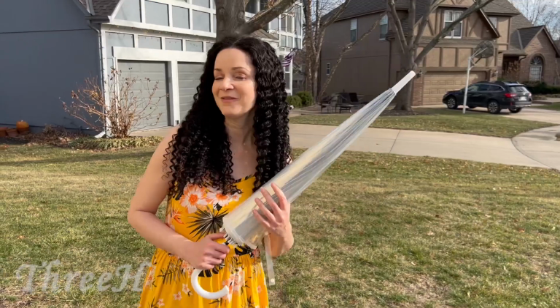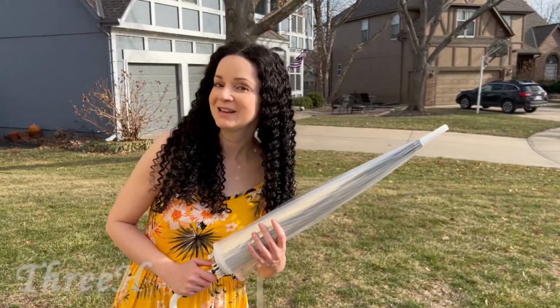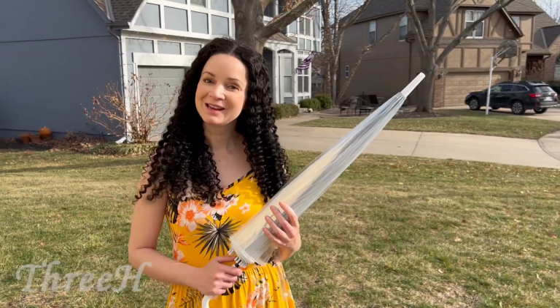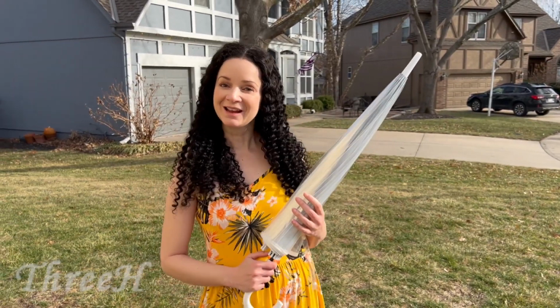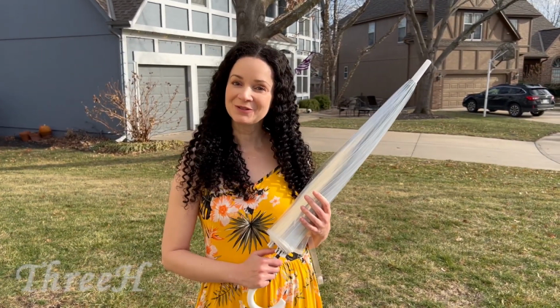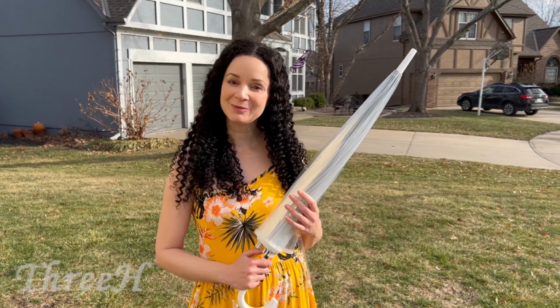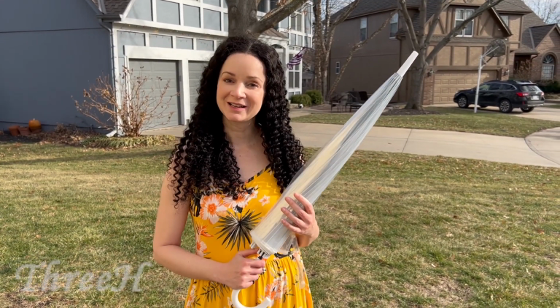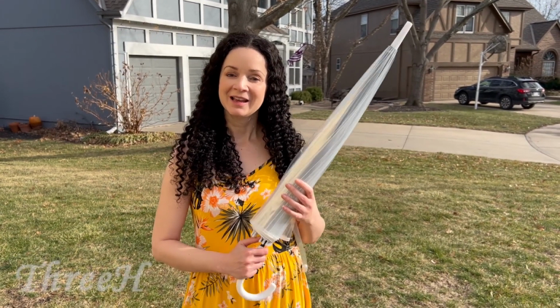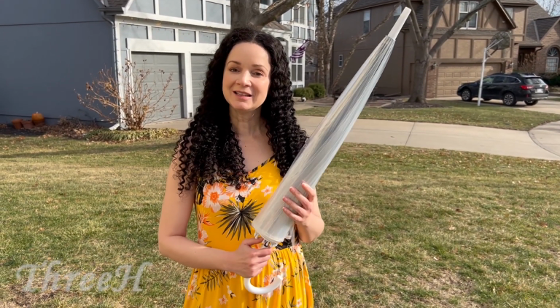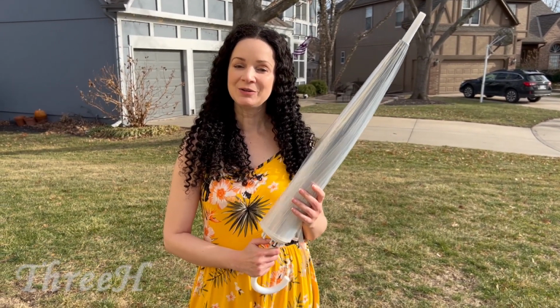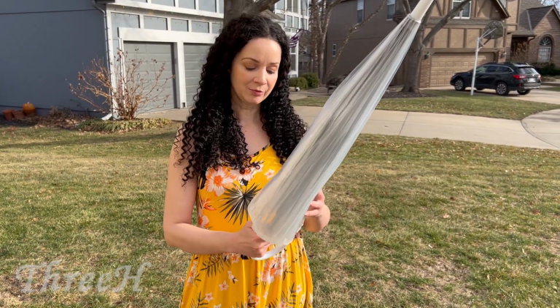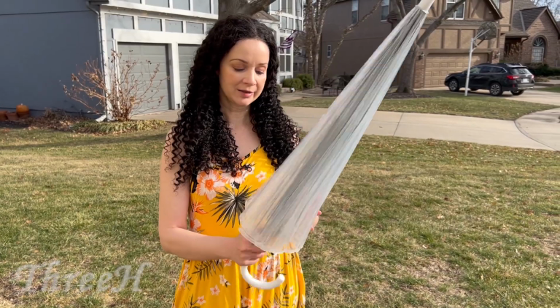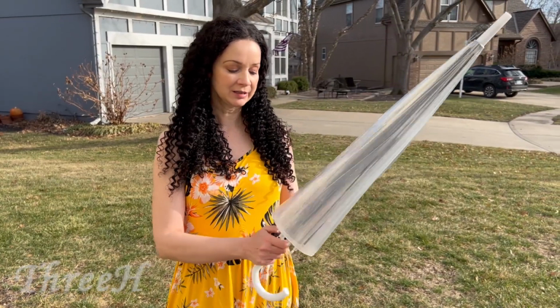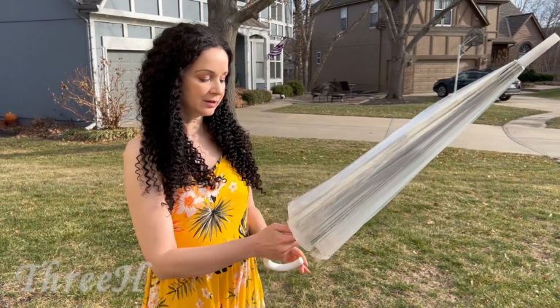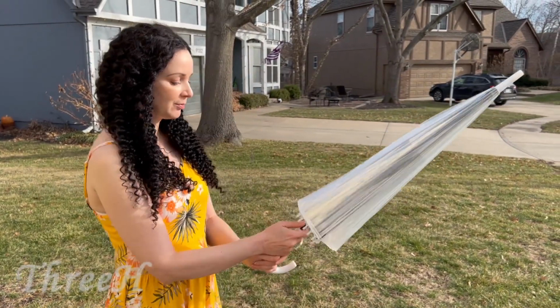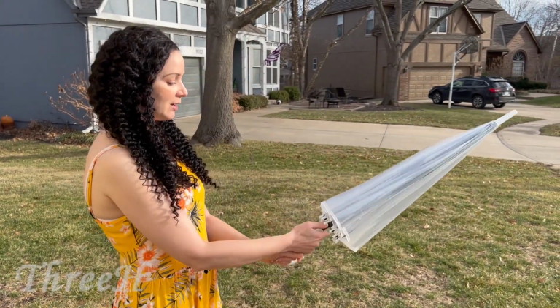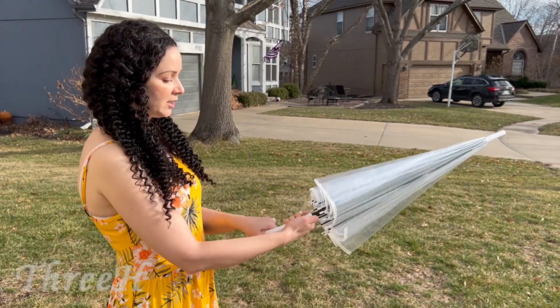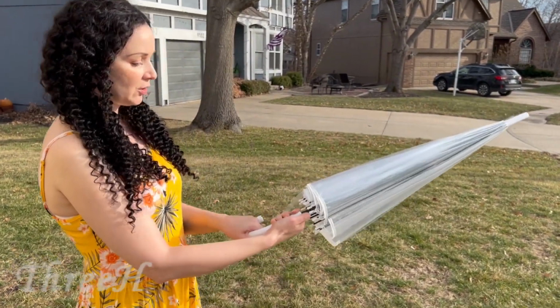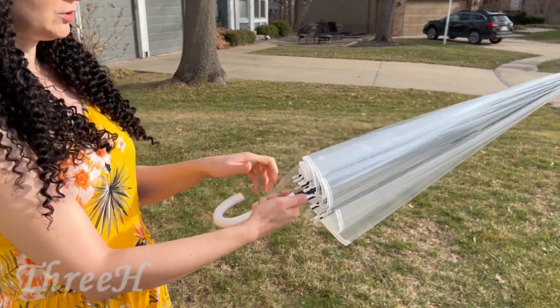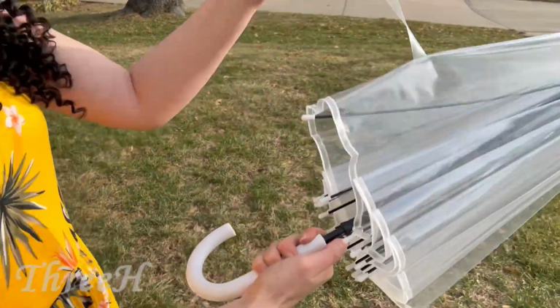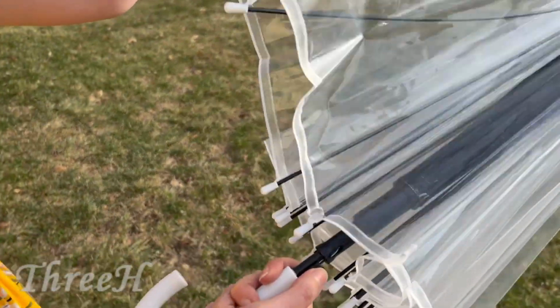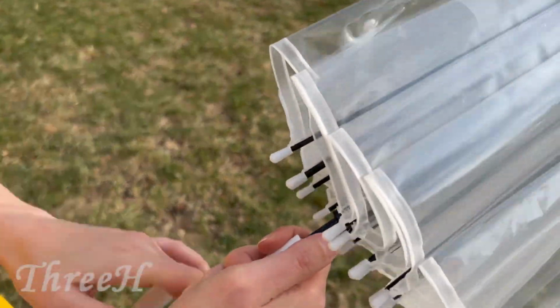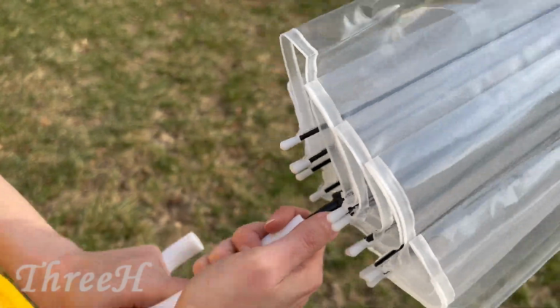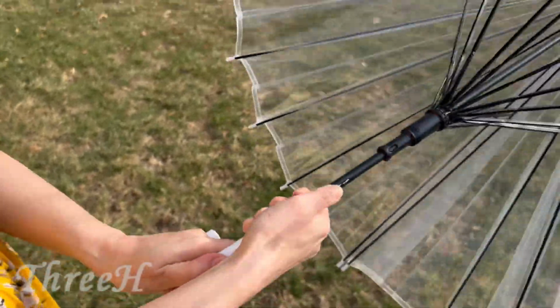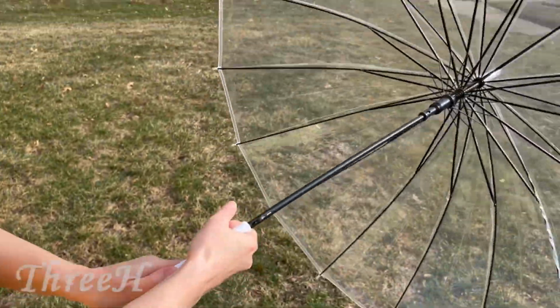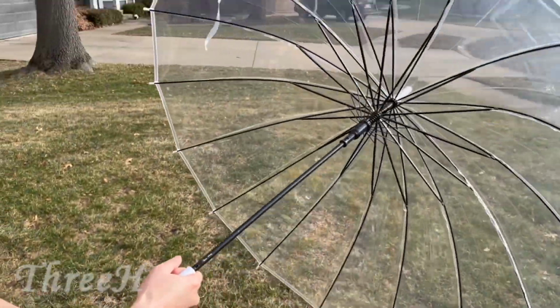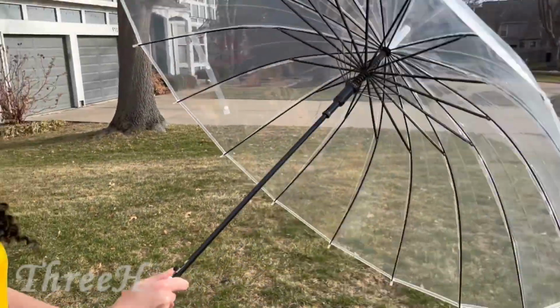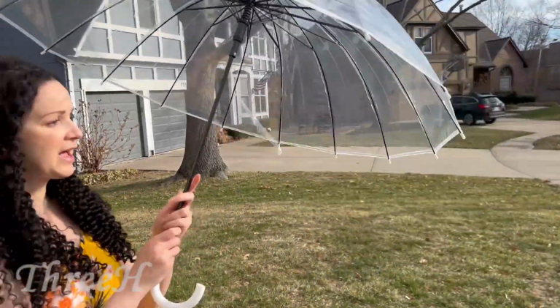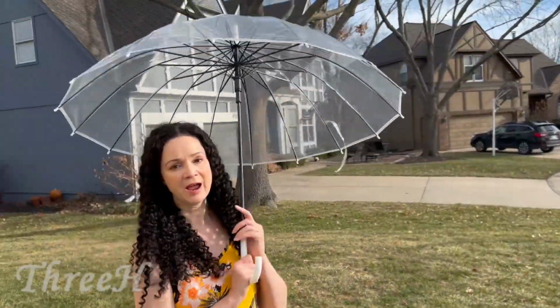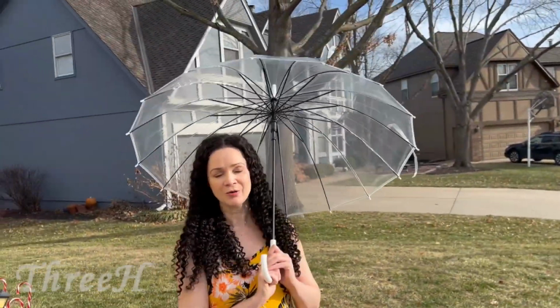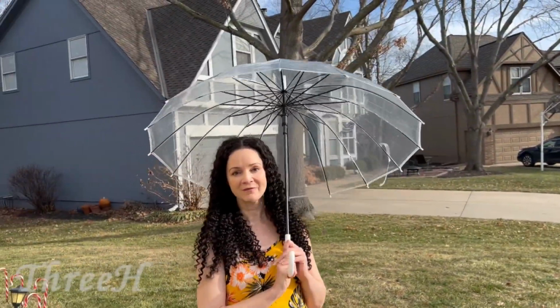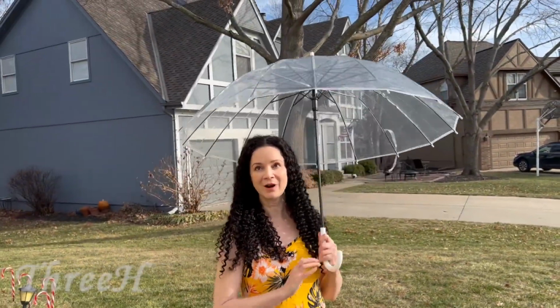Hey everybody, I got something new from Amazon today. This is my new umbrella. It's a clear bubble style, so you just have to unfurl this and then push right here, and now you have an umbrella.